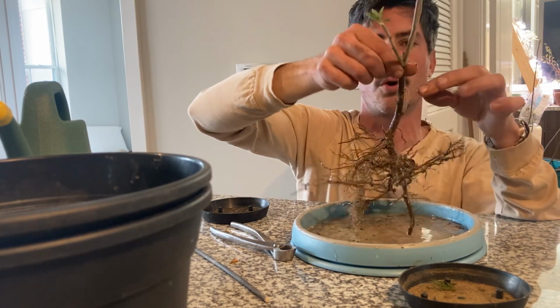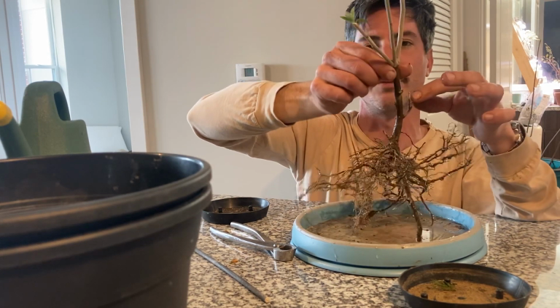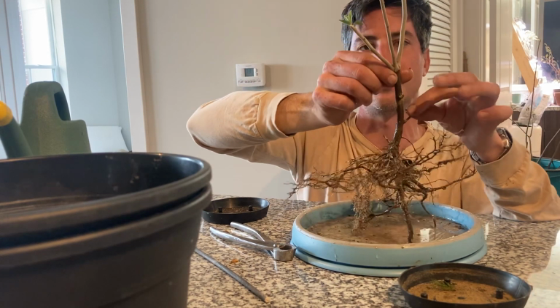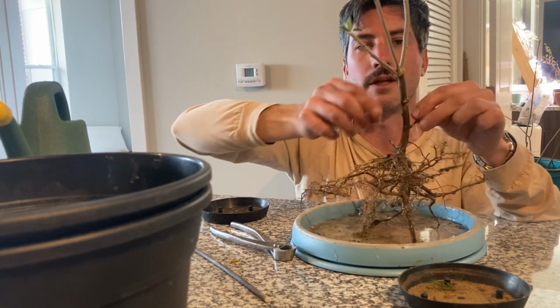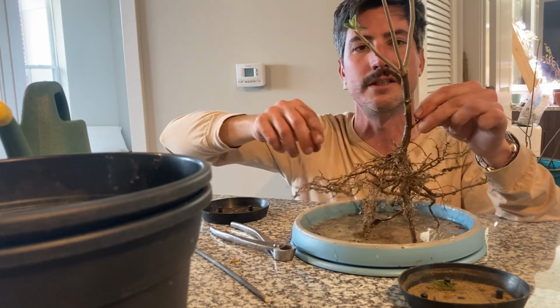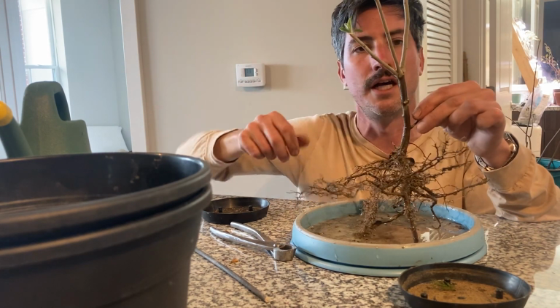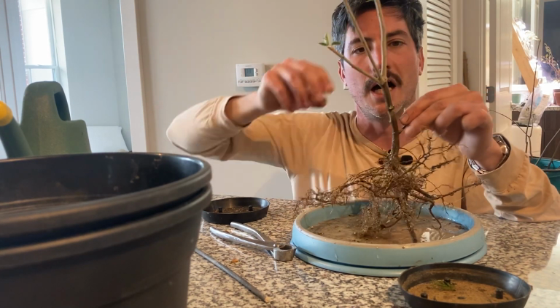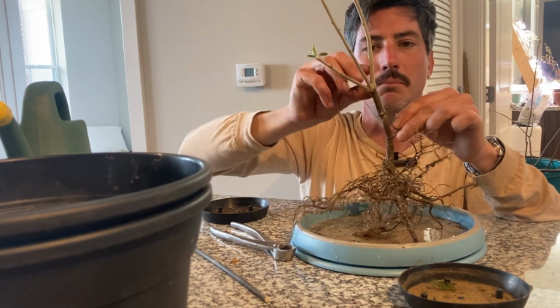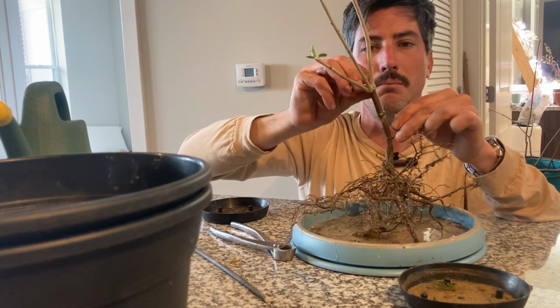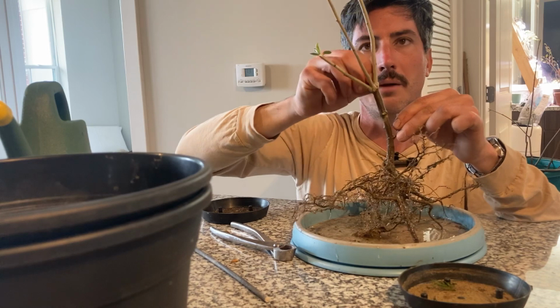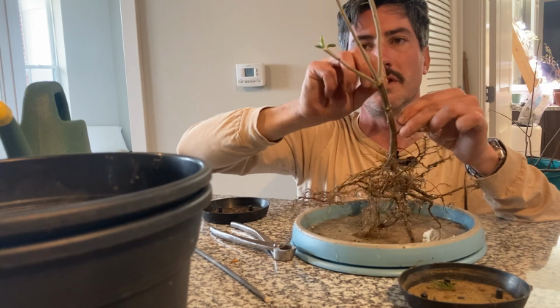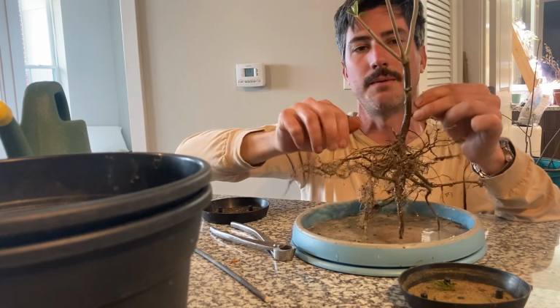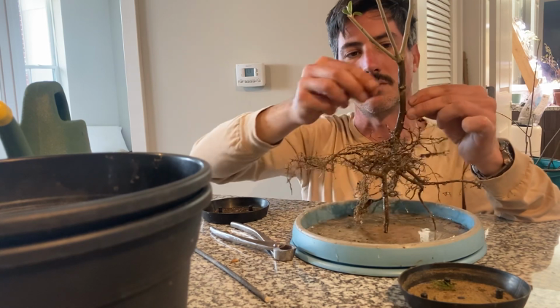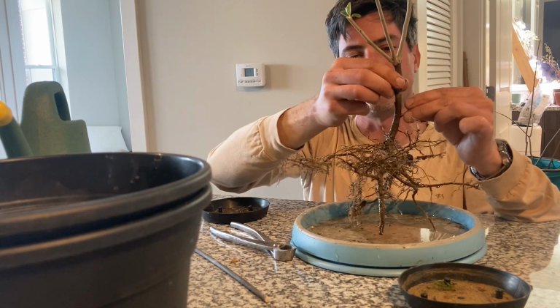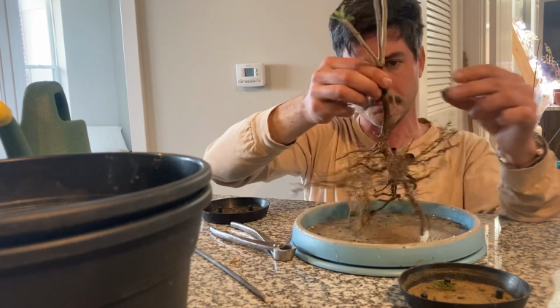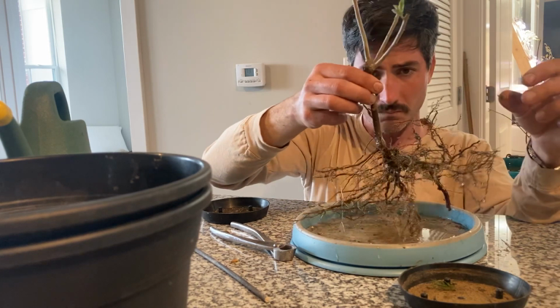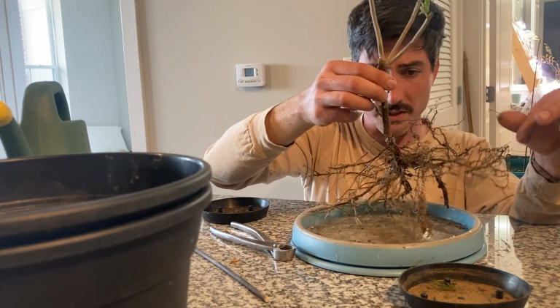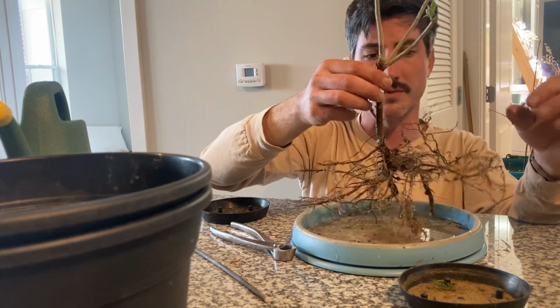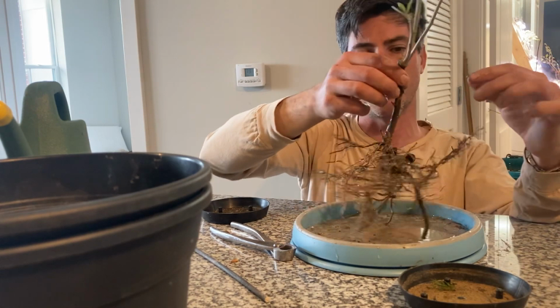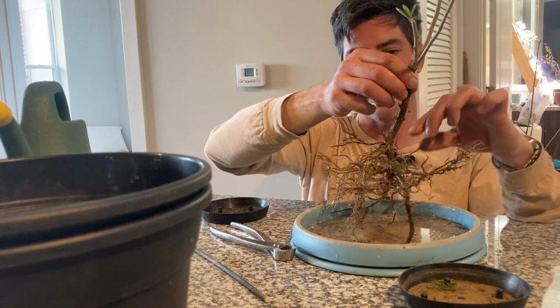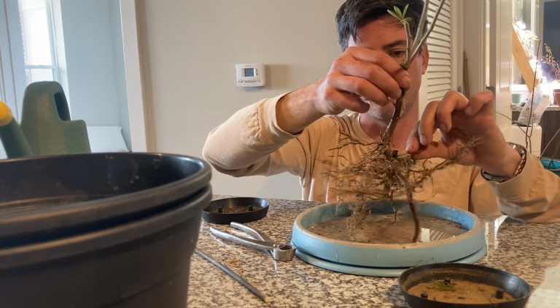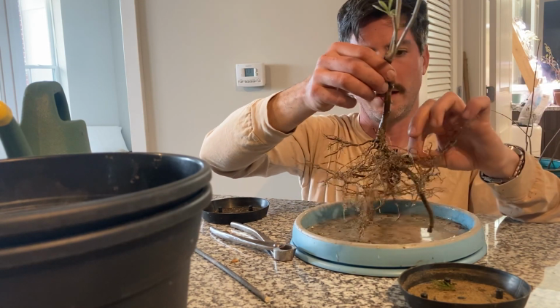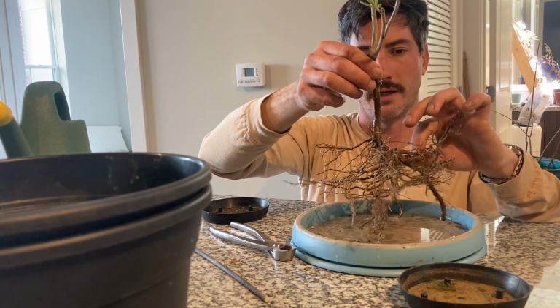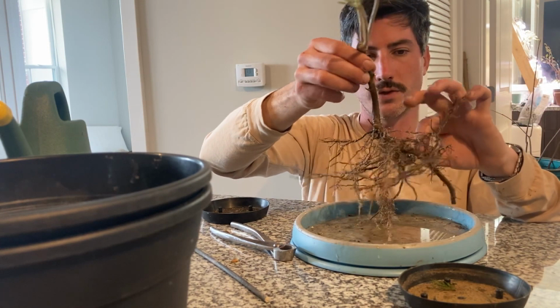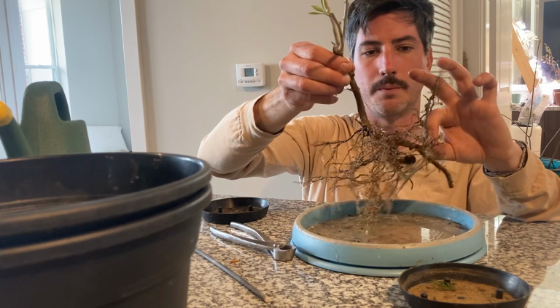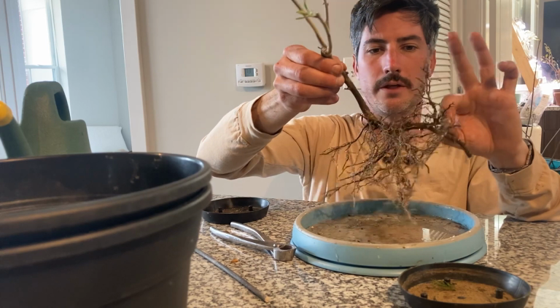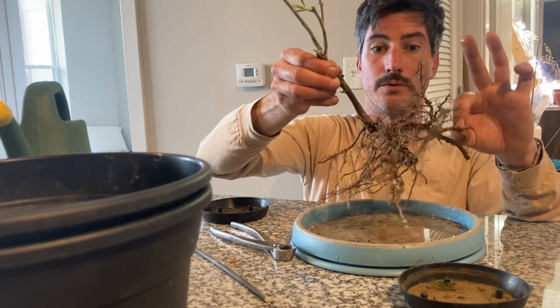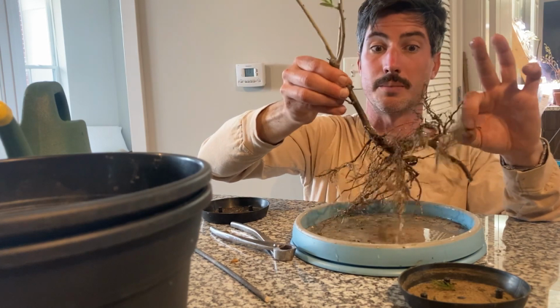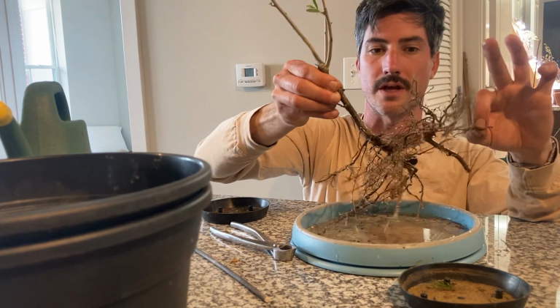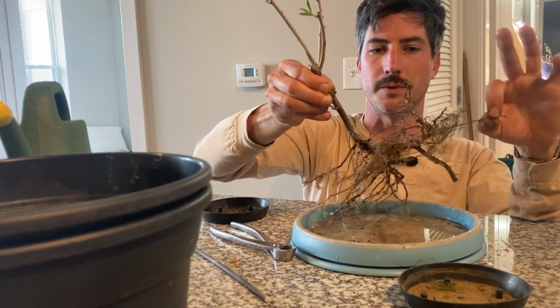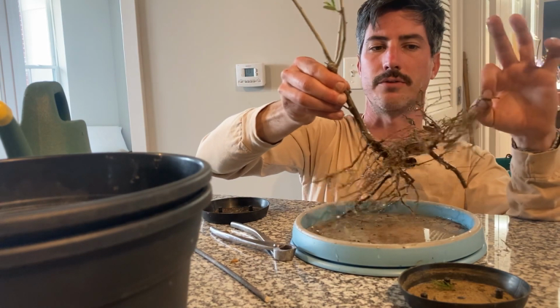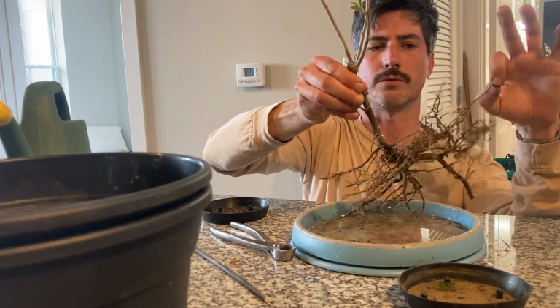I broke off some branches here collecting it, but I am really excited about this one. It's different from the silverberry I already have, and it's got so many good, healthy roots — or it appears to have so many good, healthy roots.